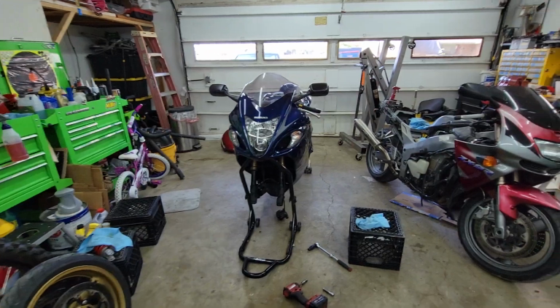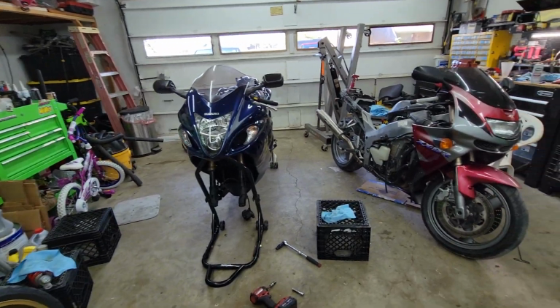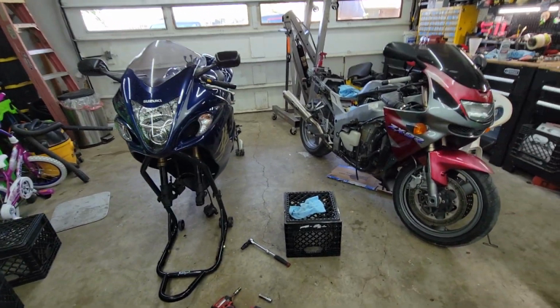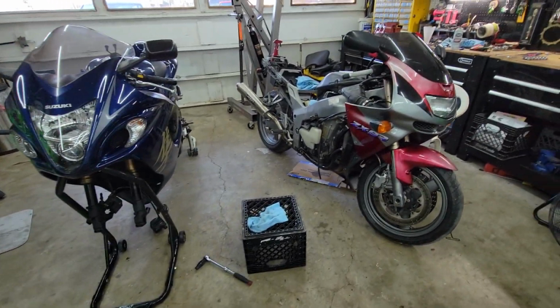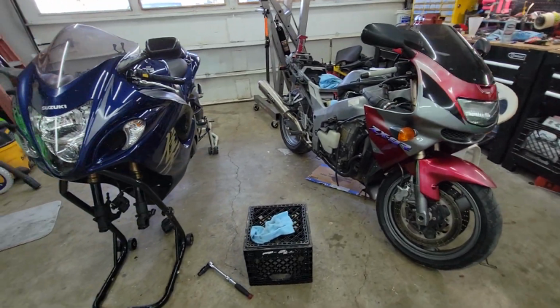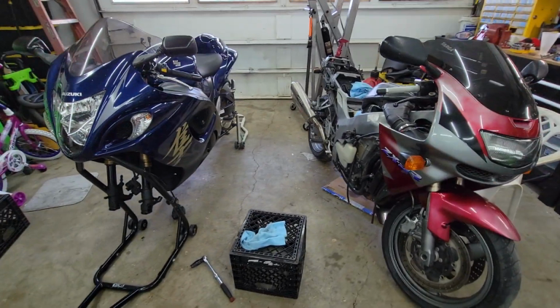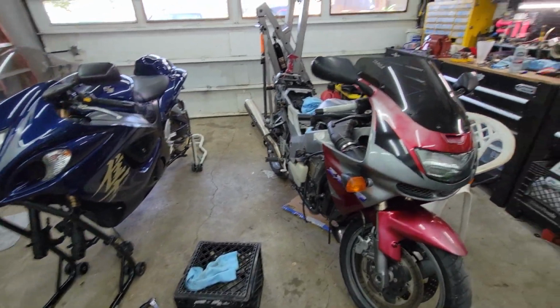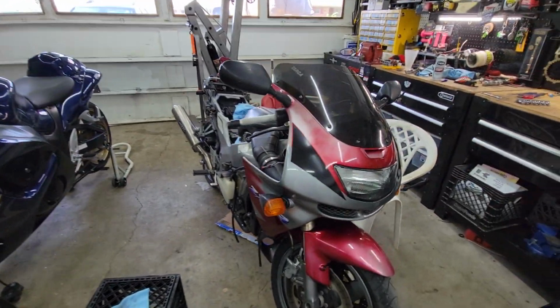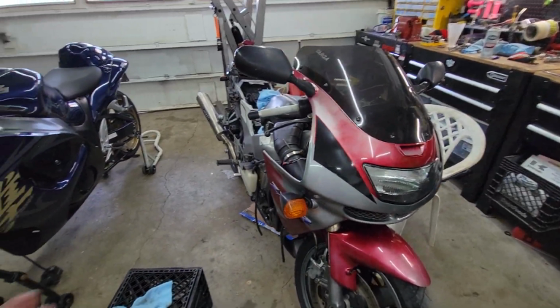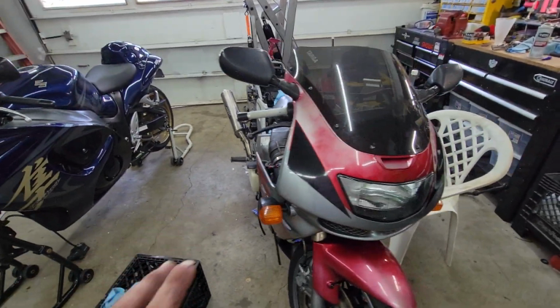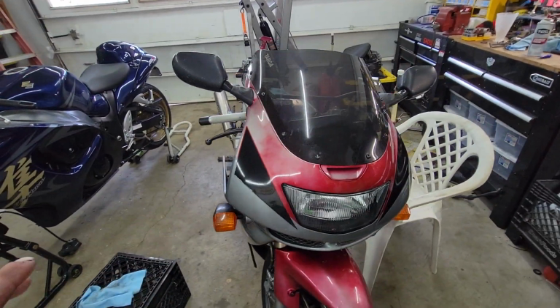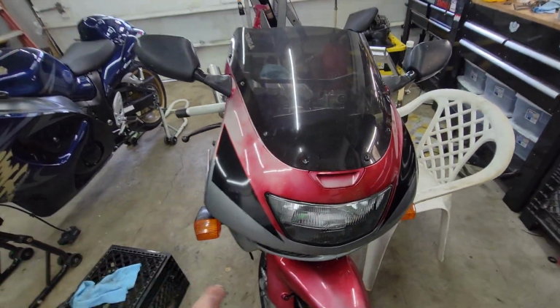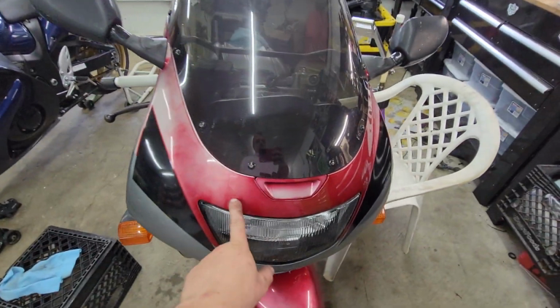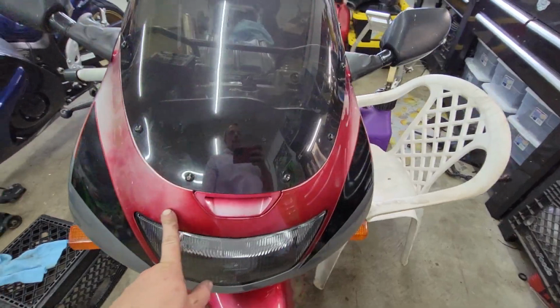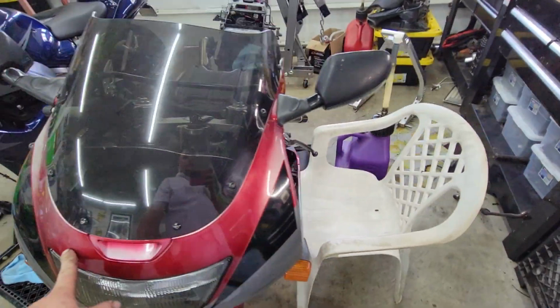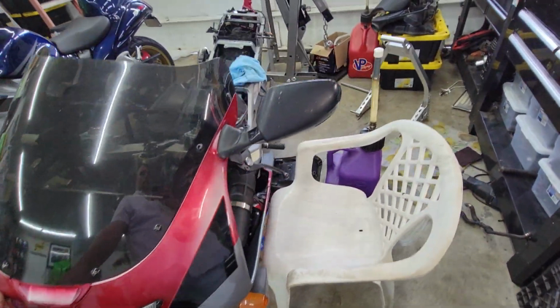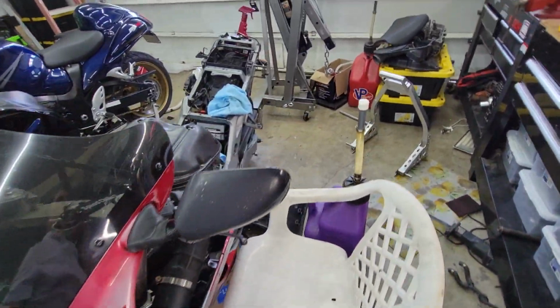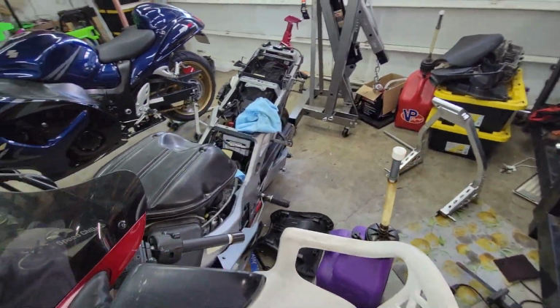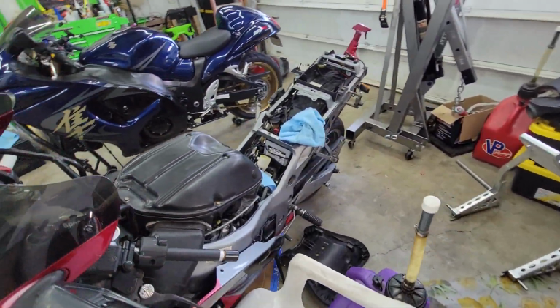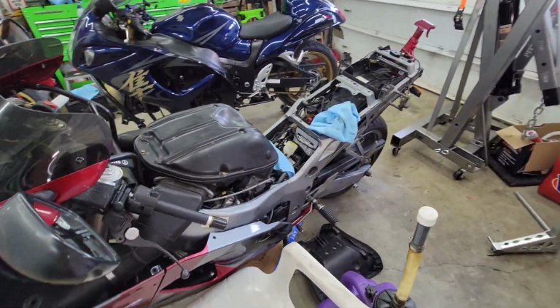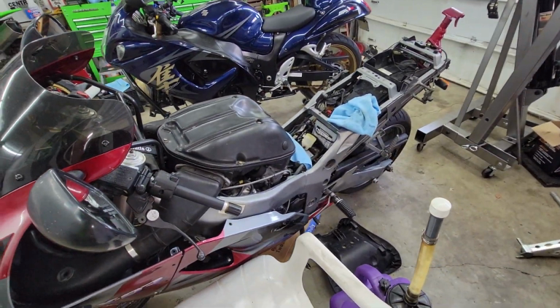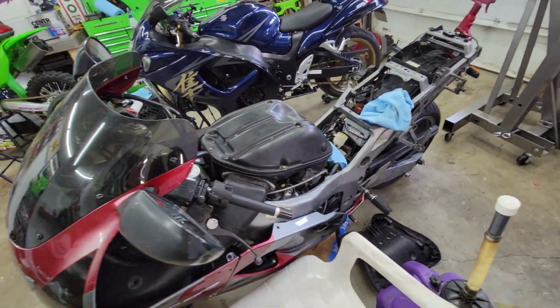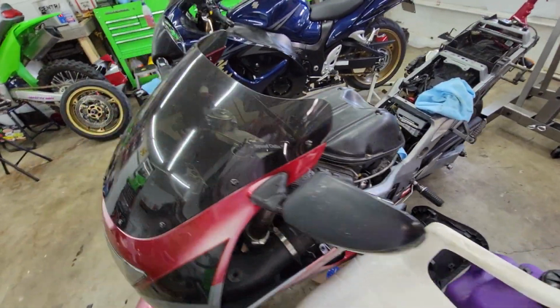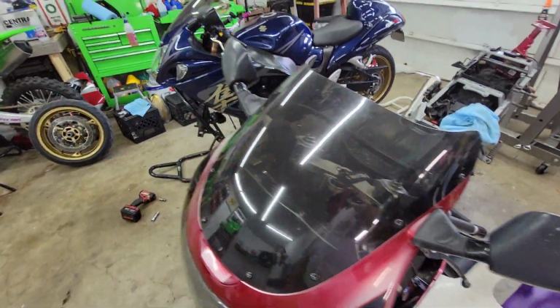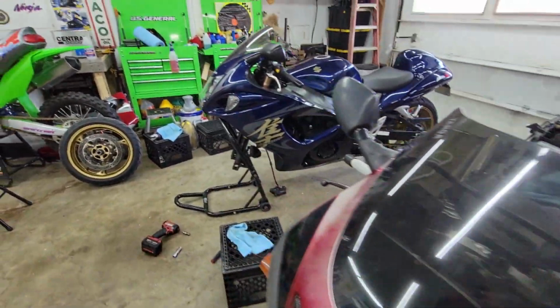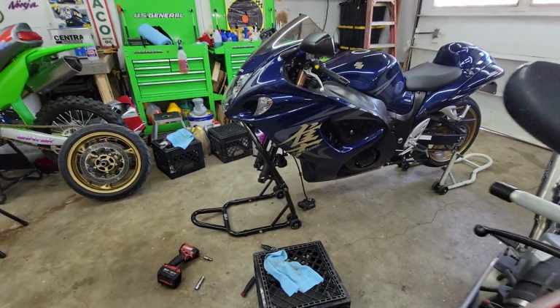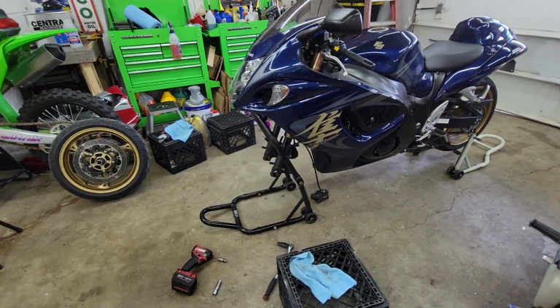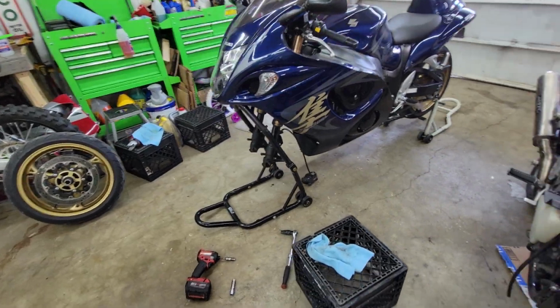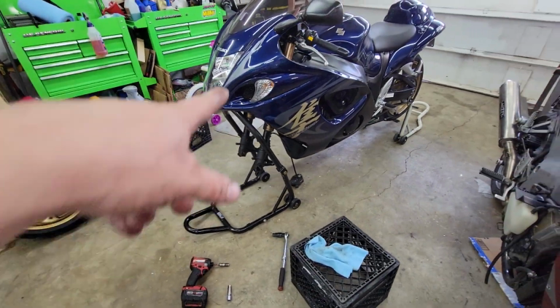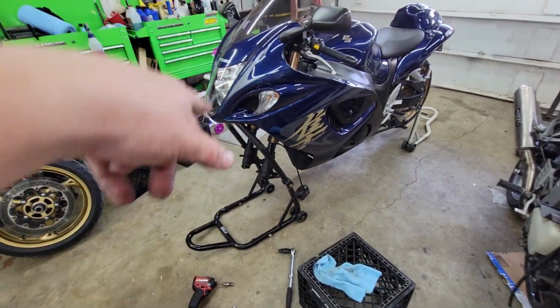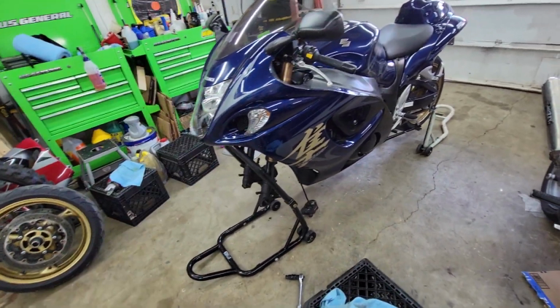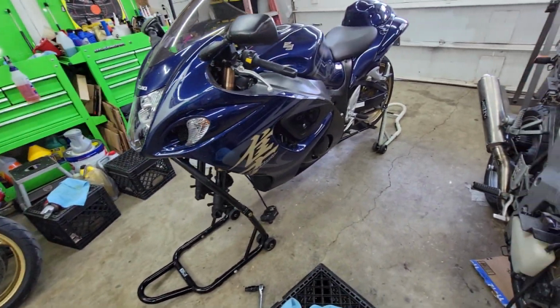Welcome back to the Deadly Garage. Short little video. This is my dad's ZX9 — he bought it about a month or so ago. I'm fixing to pull the forks off of this to get them rebuilt.